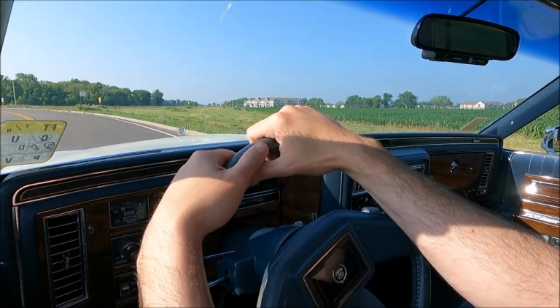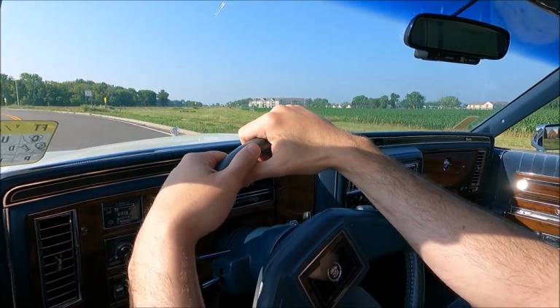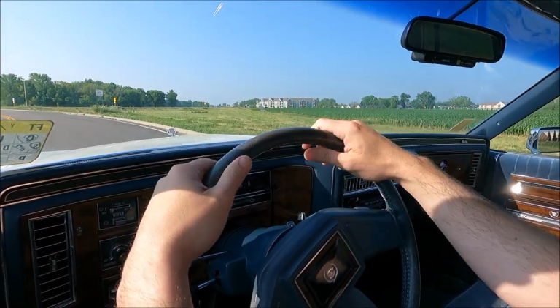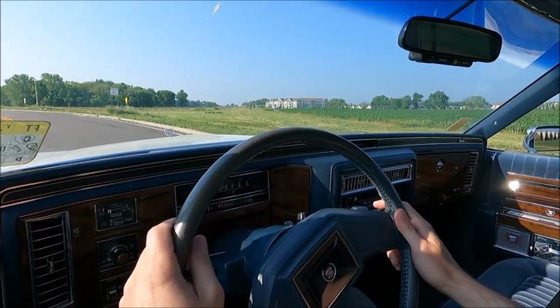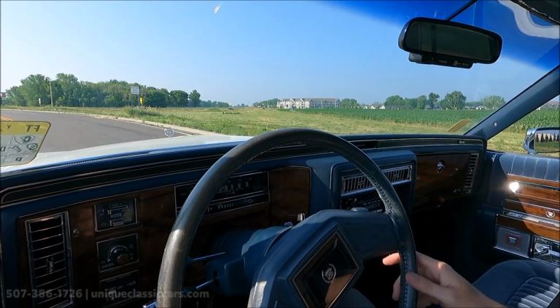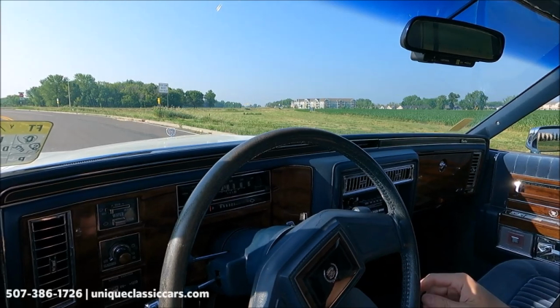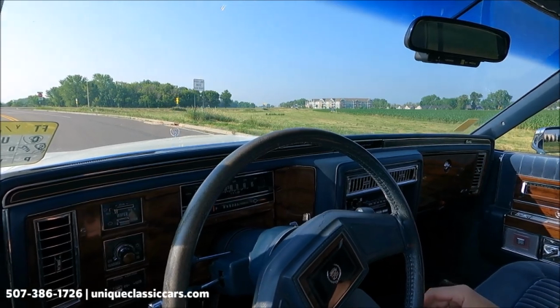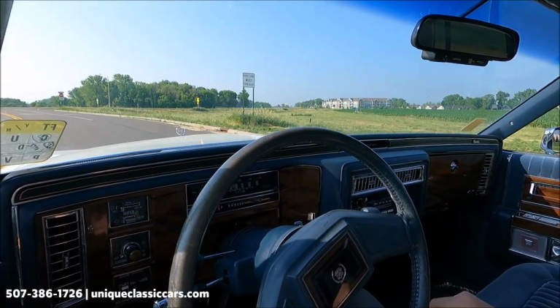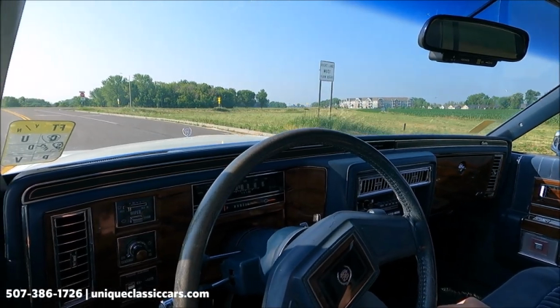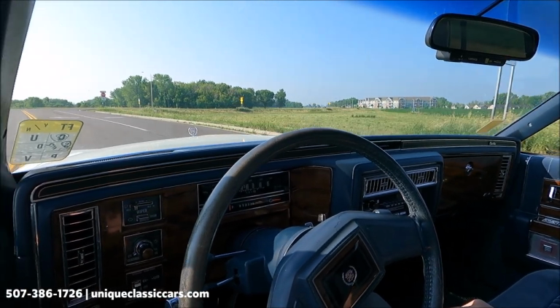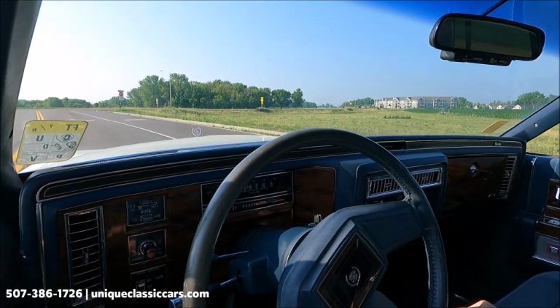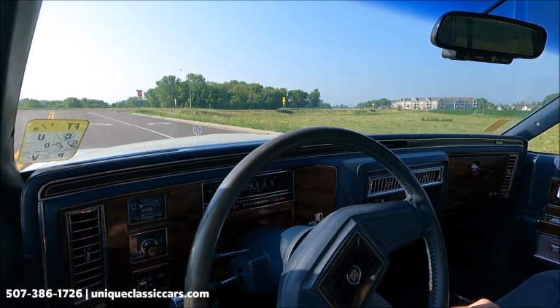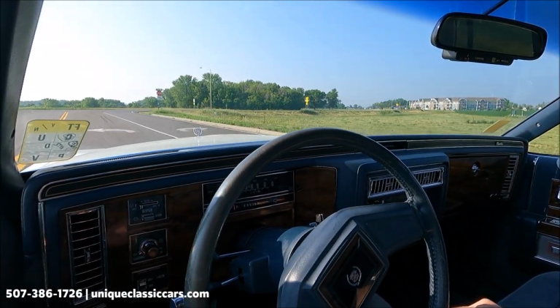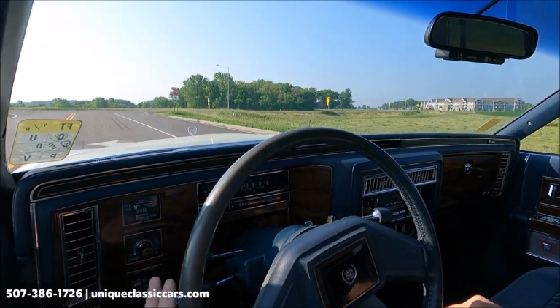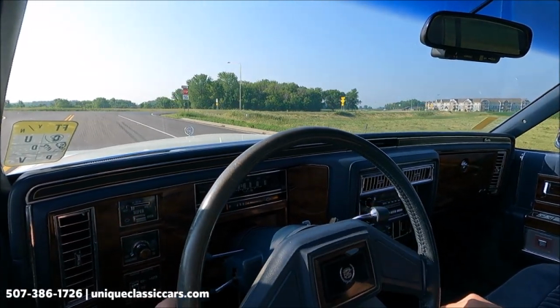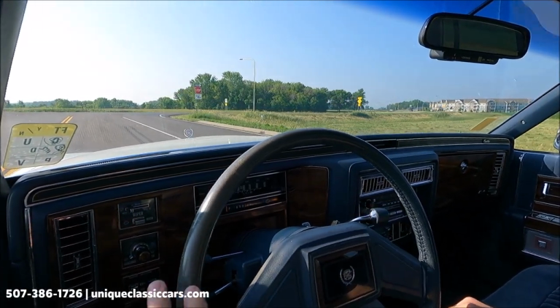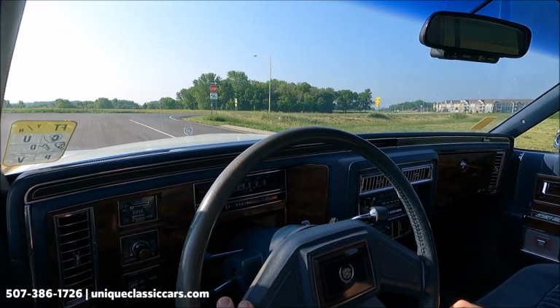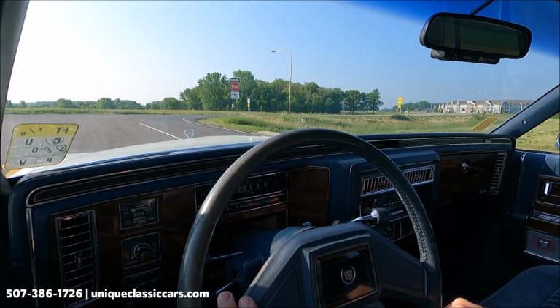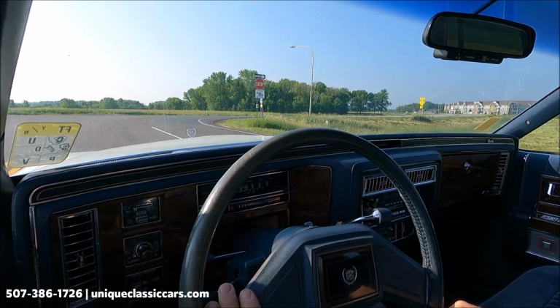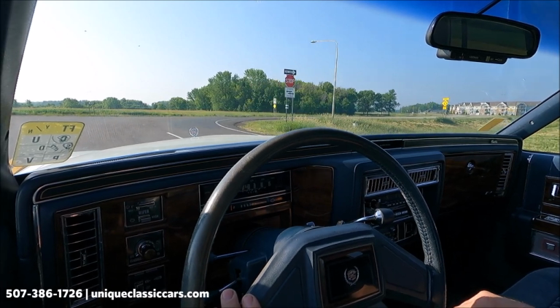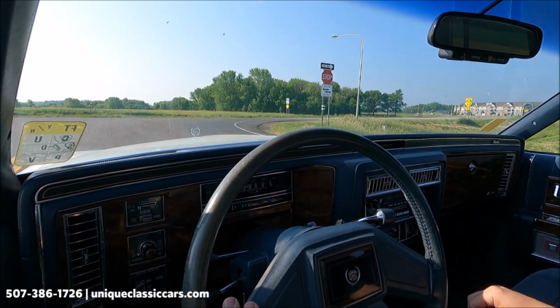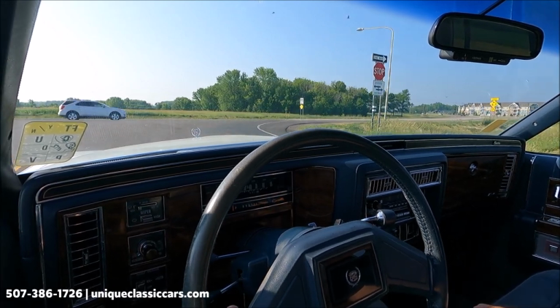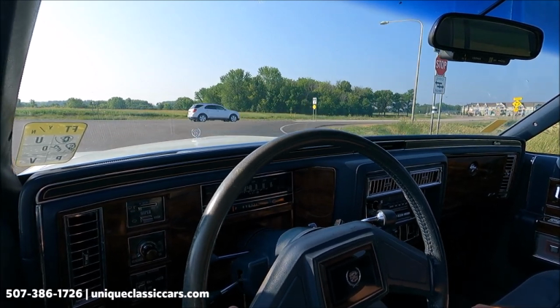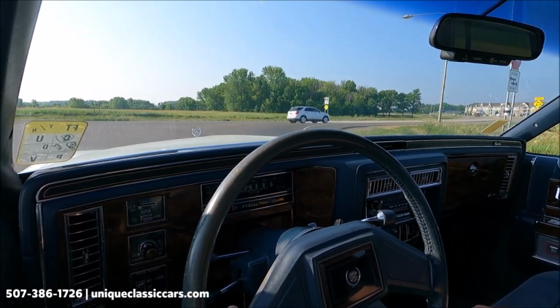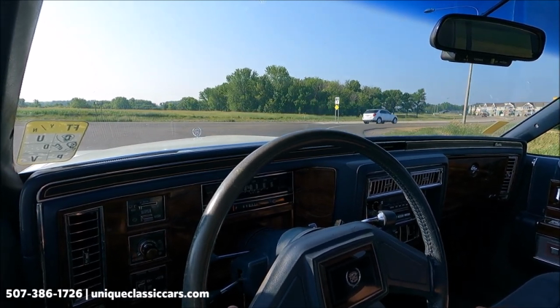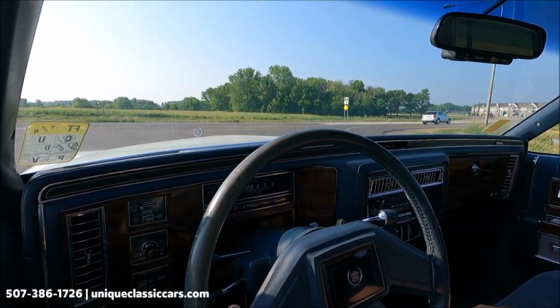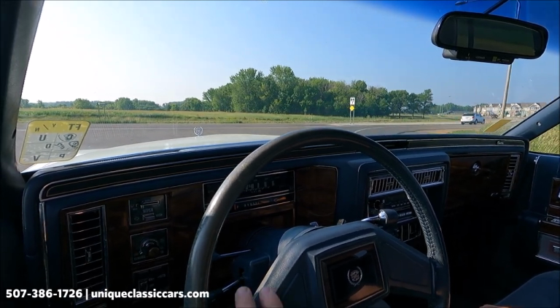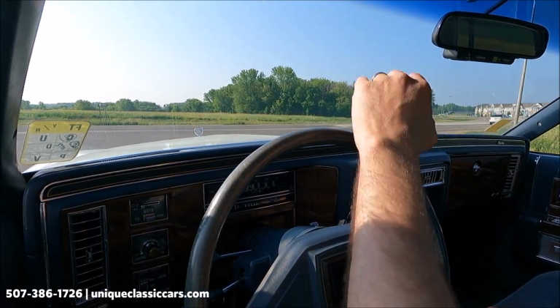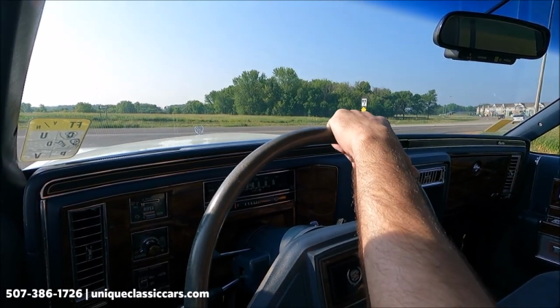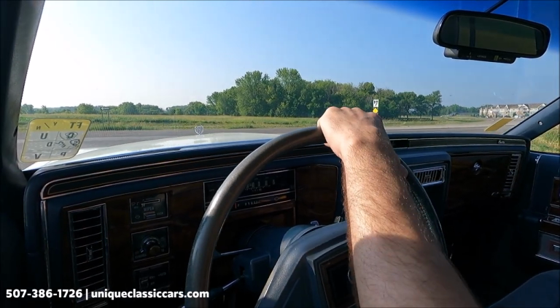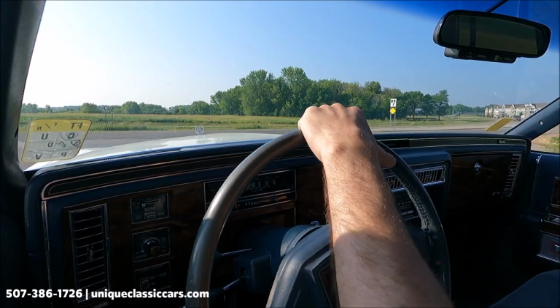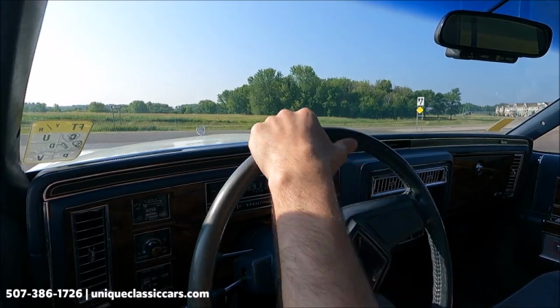Here we have a 1989 Cadillac Brougham in white with blue interior. Turn signal indicators are working.